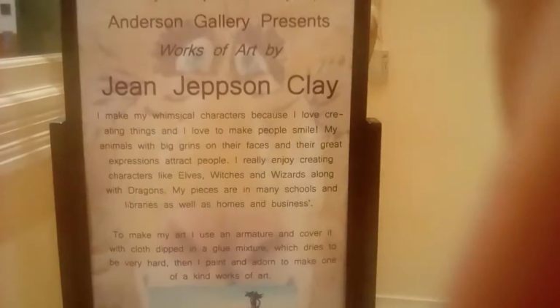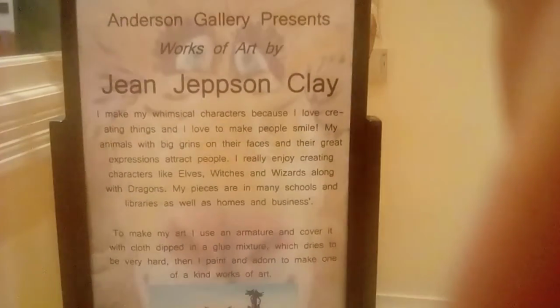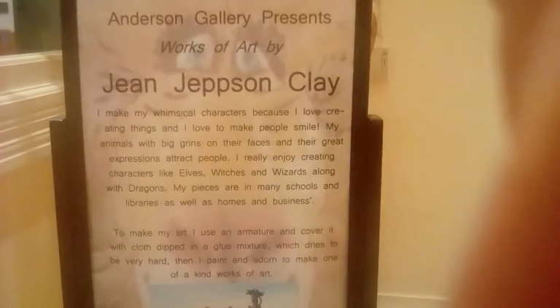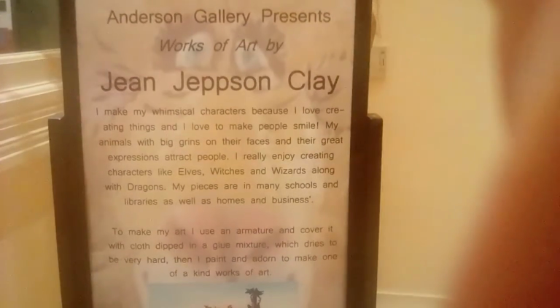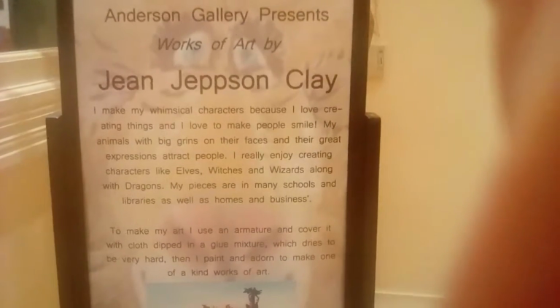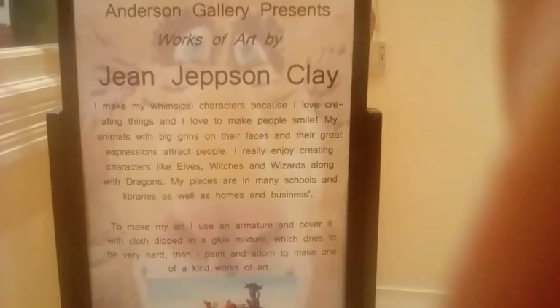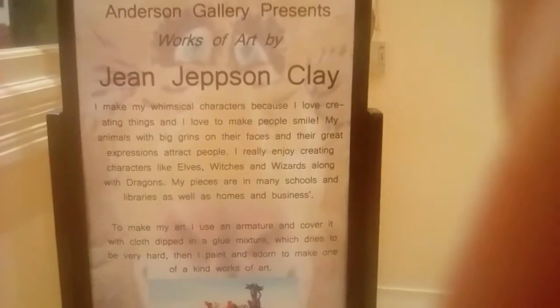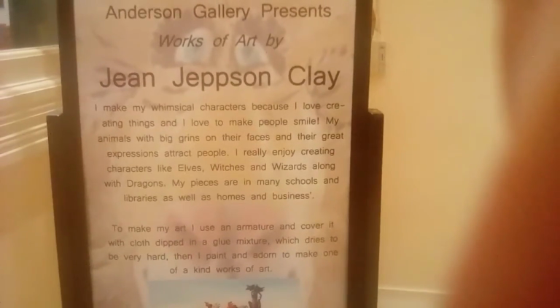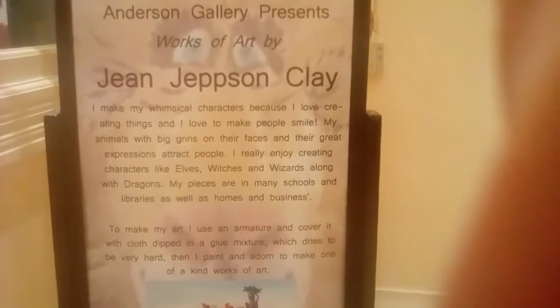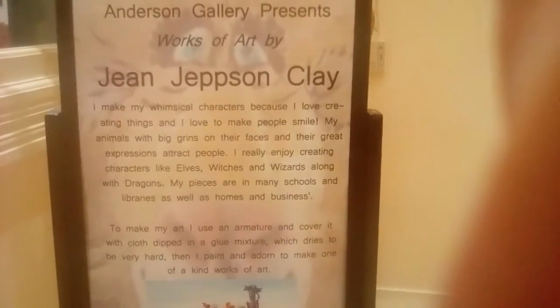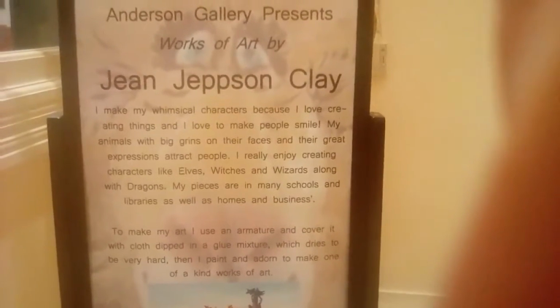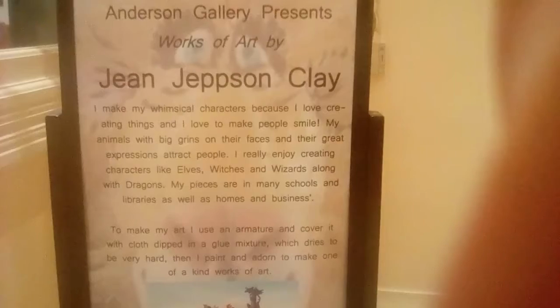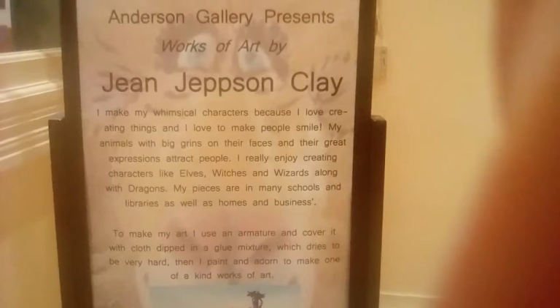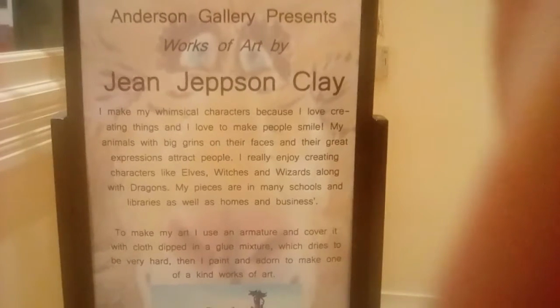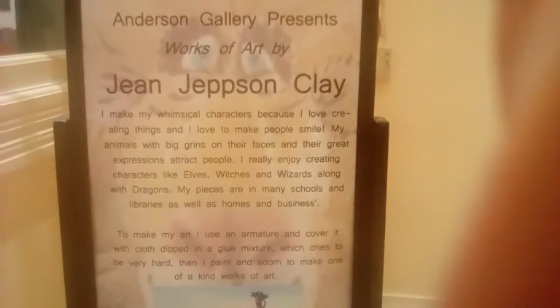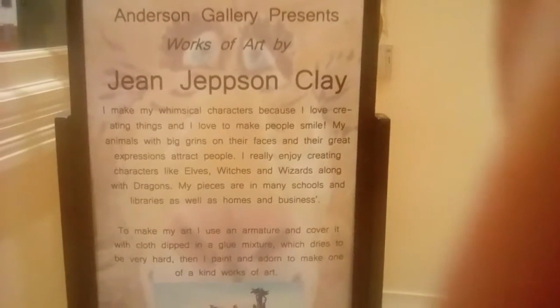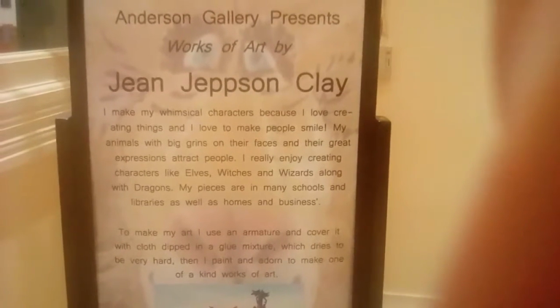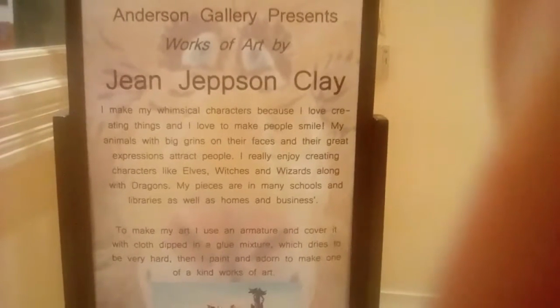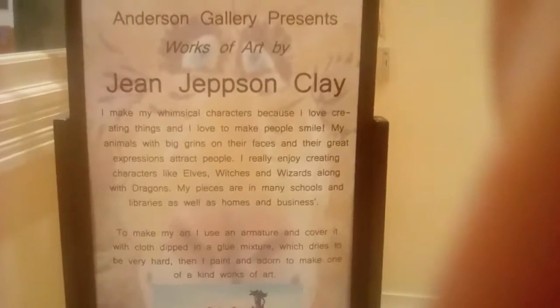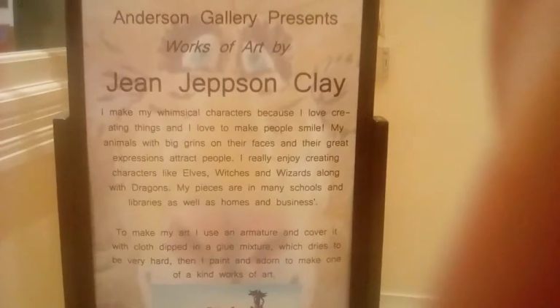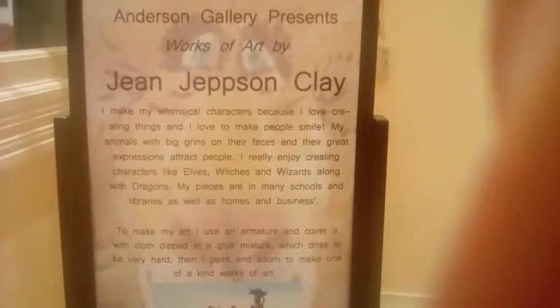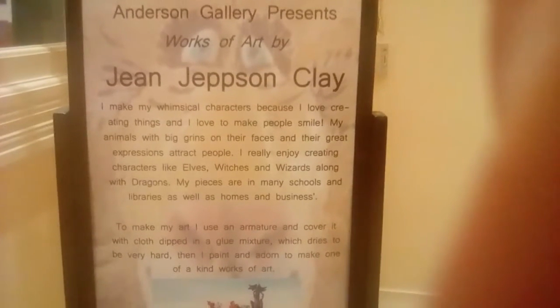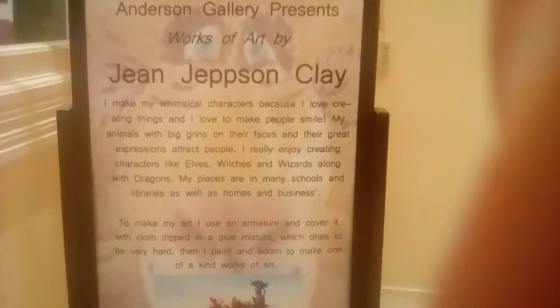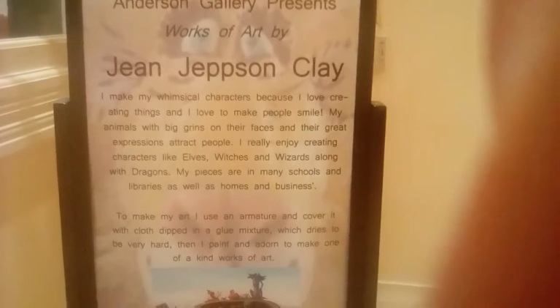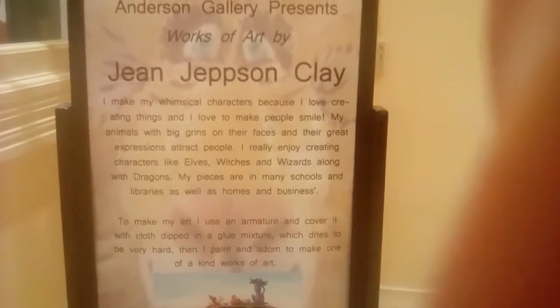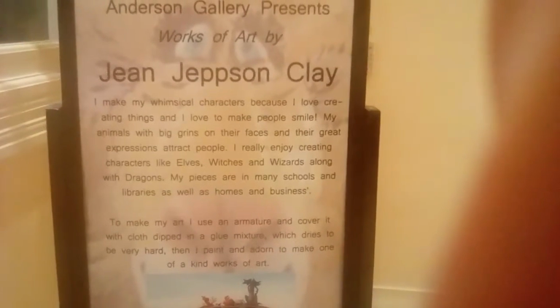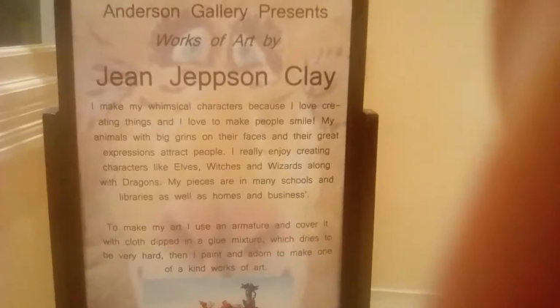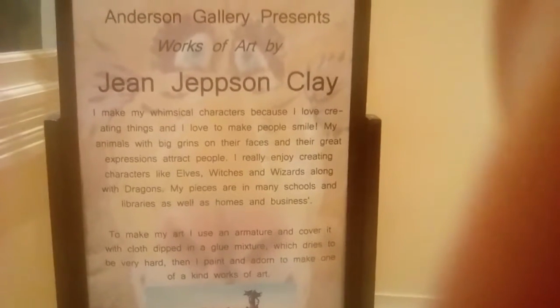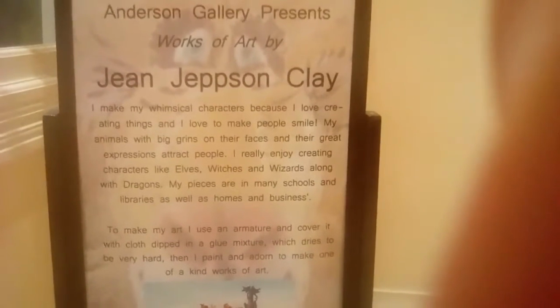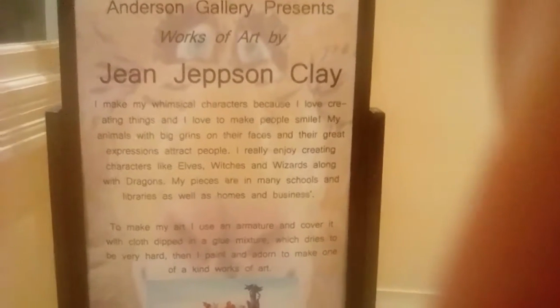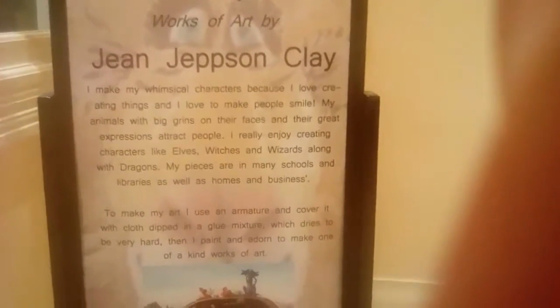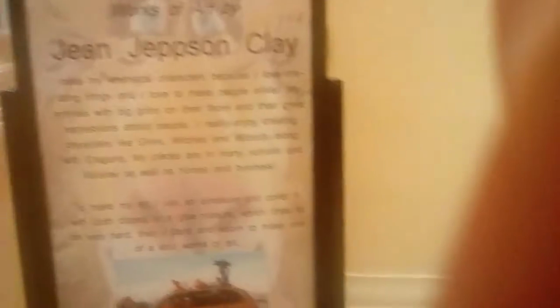That's Jane Clay. Here's some information about her — you can pause this to read it if you want — and look at her artwork.